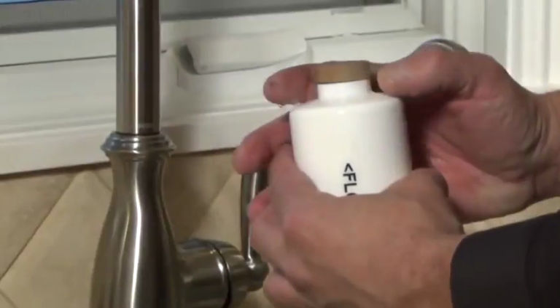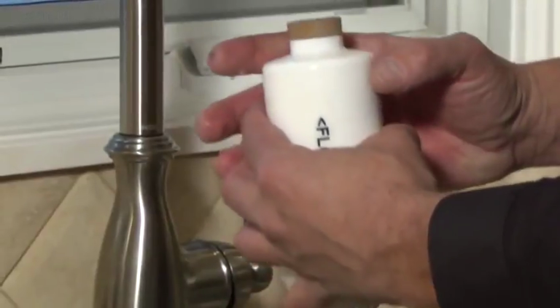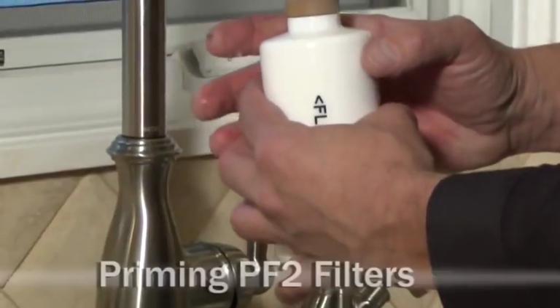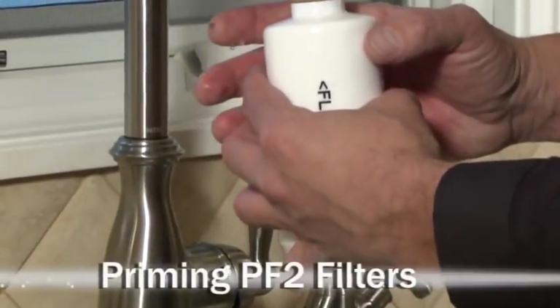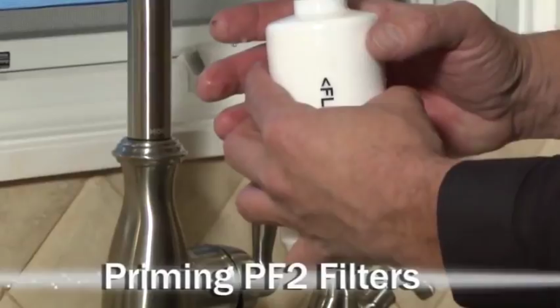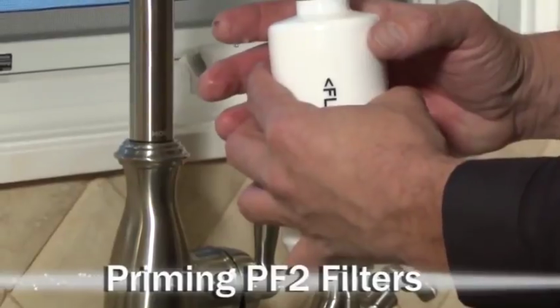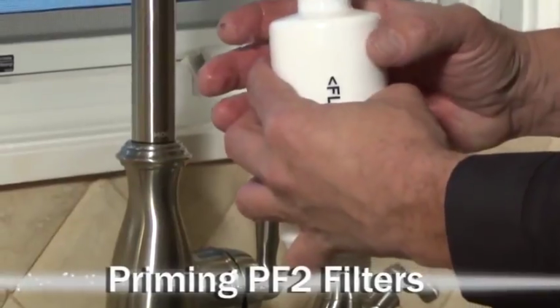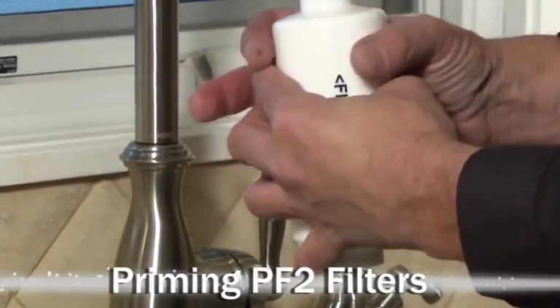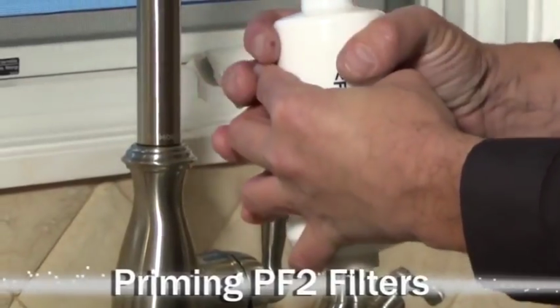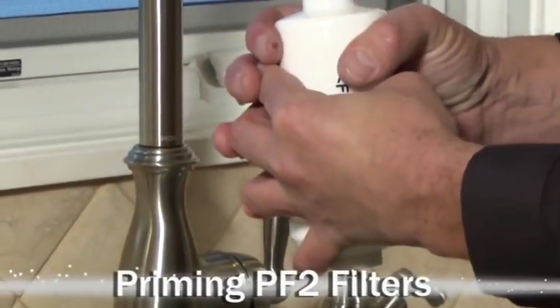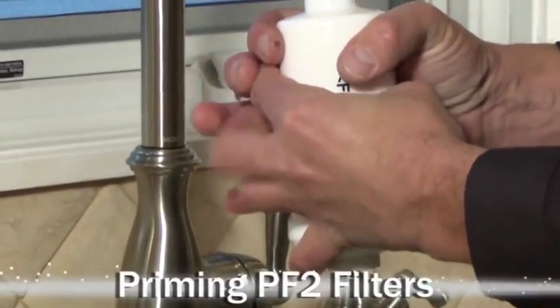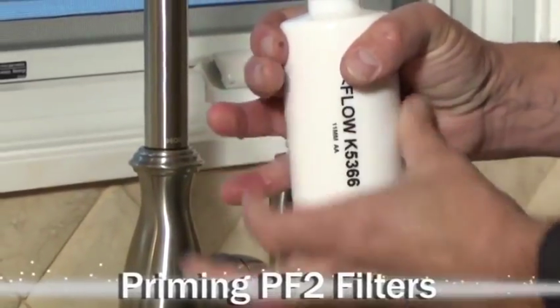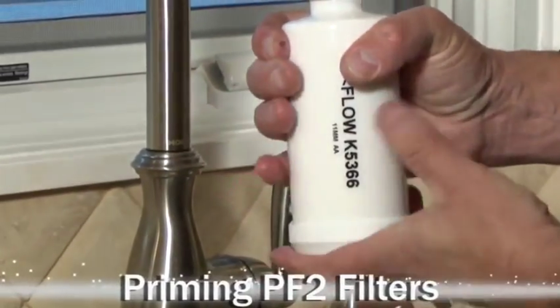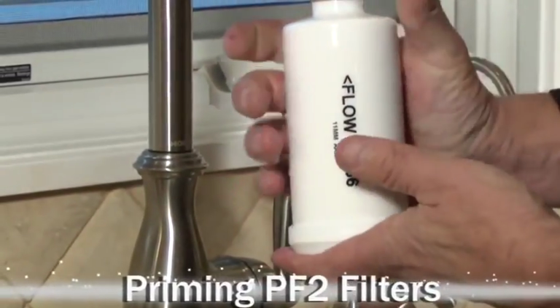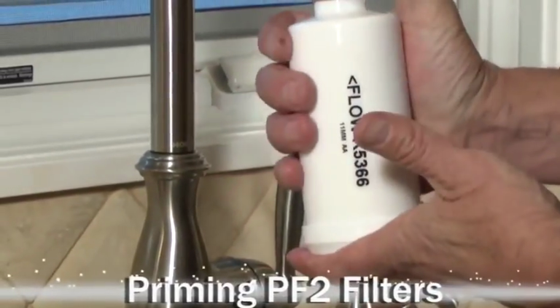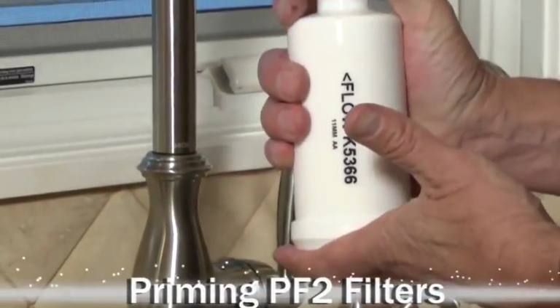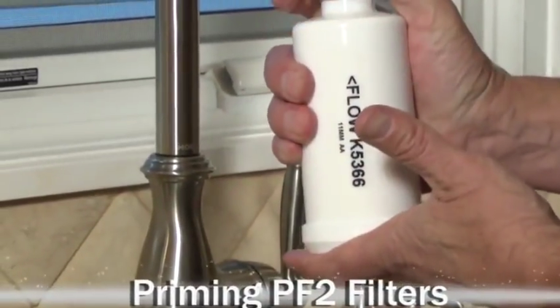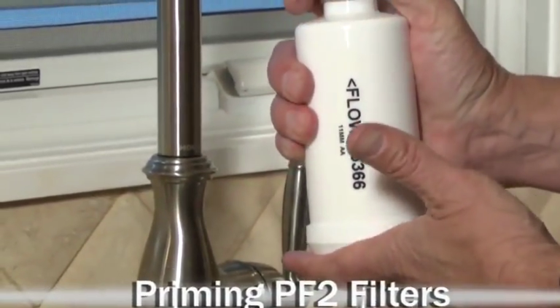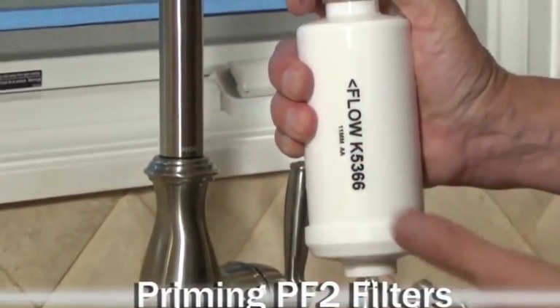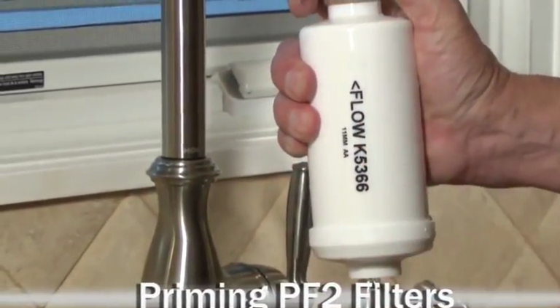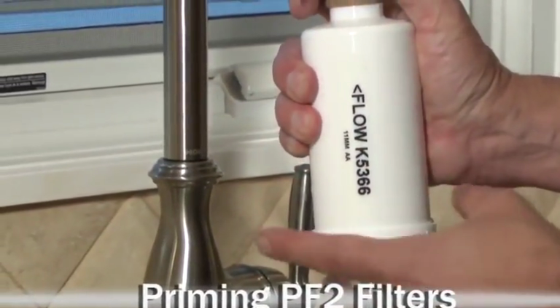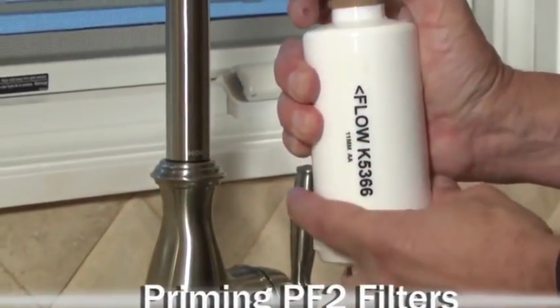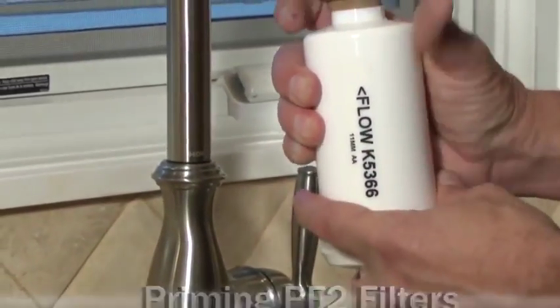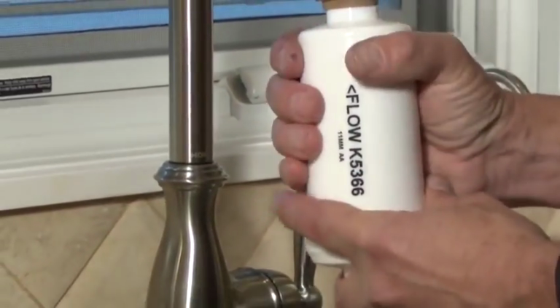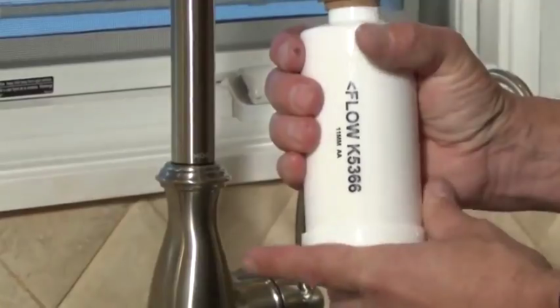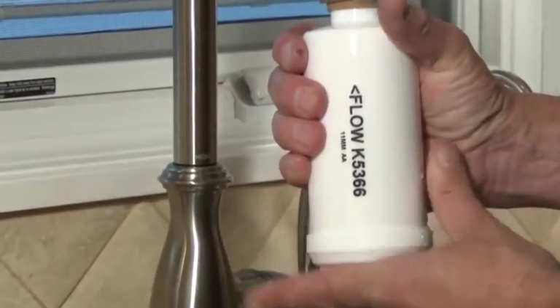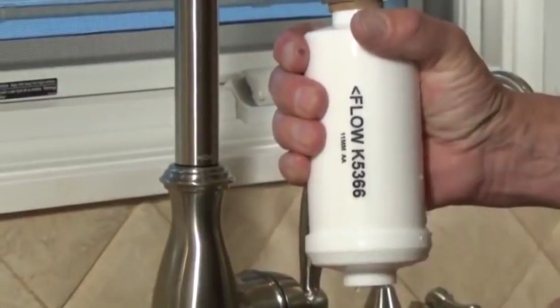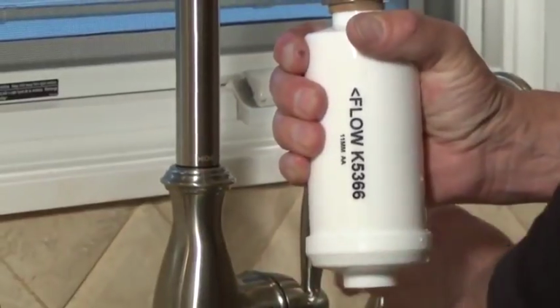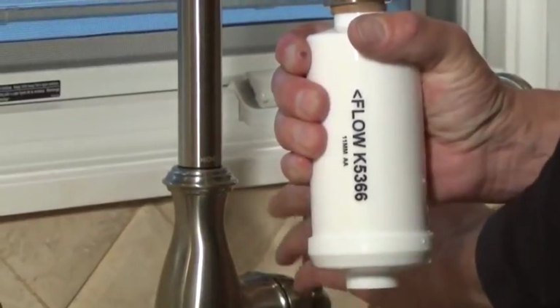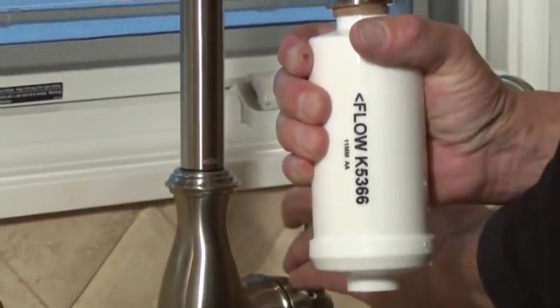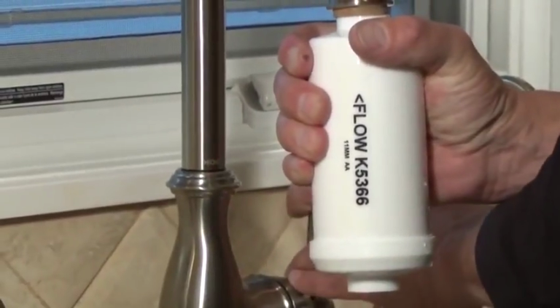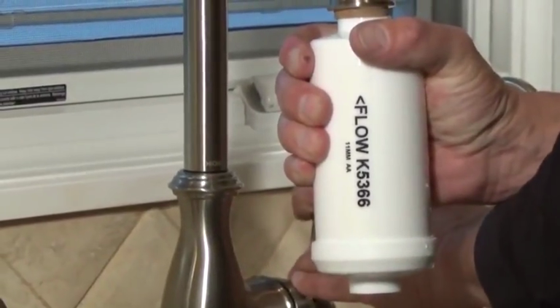Turn over and prime the other end of the filter, reversing the flow for the best results. The most important thing about this is that the water is eventually running clear.